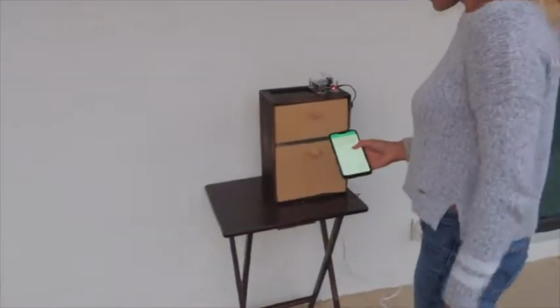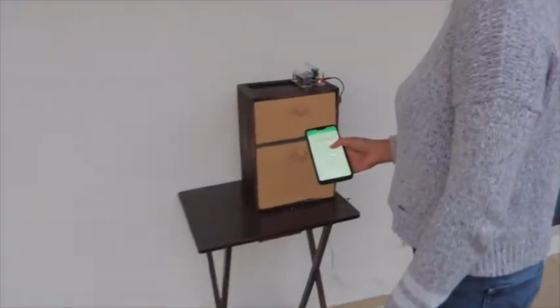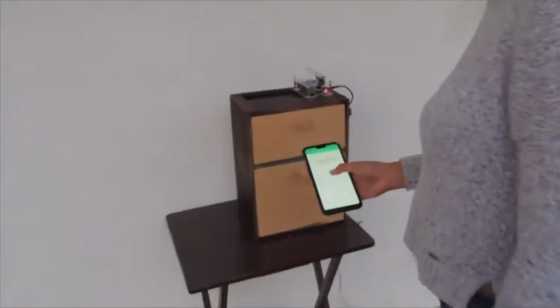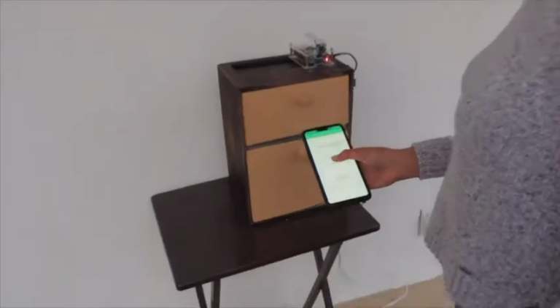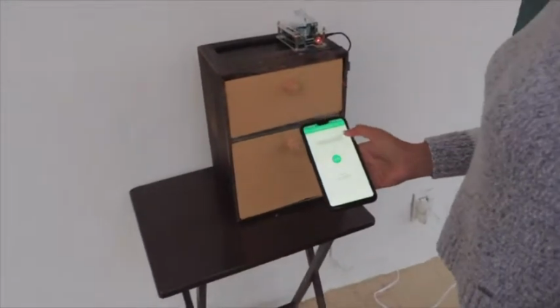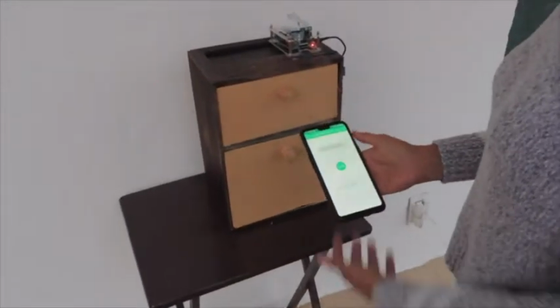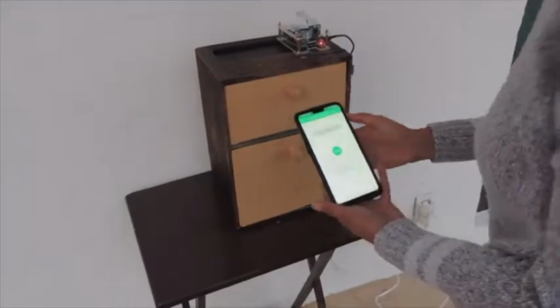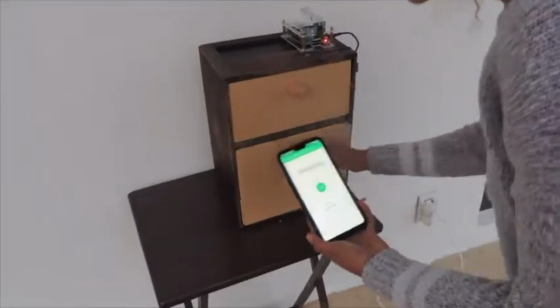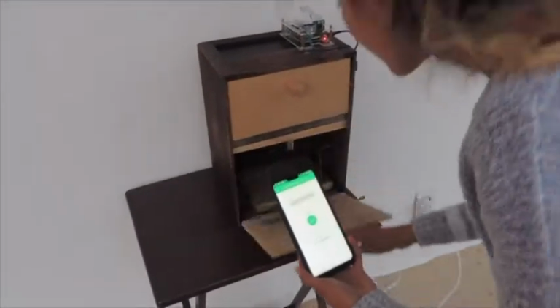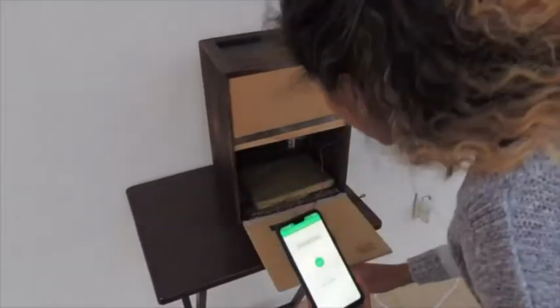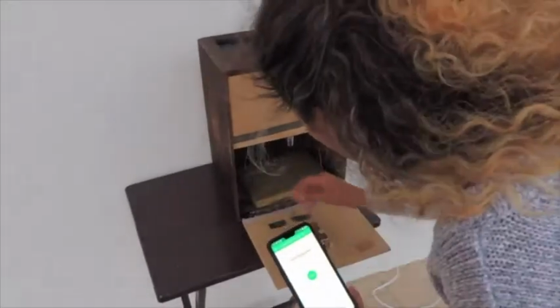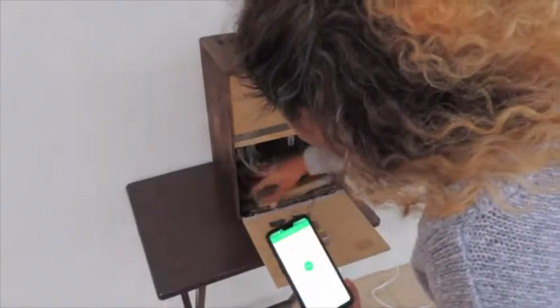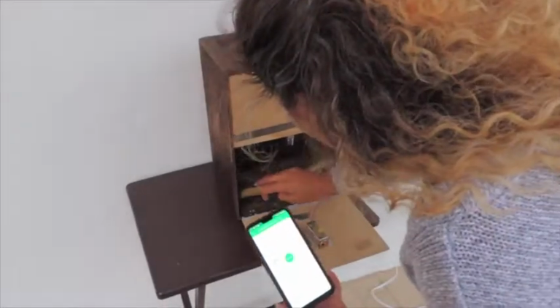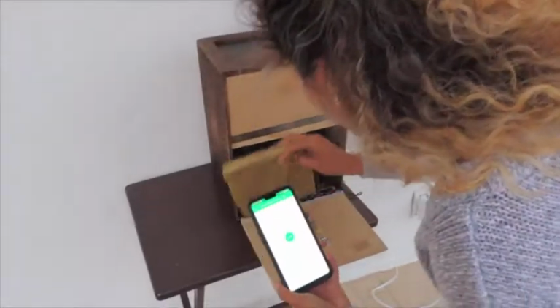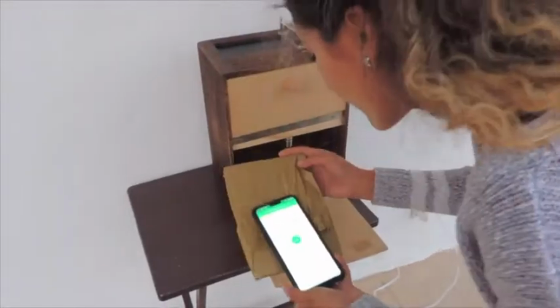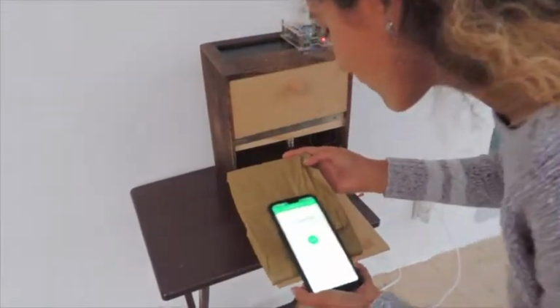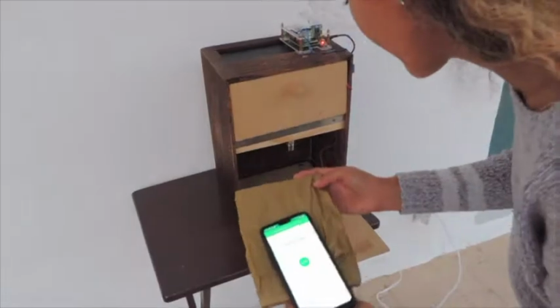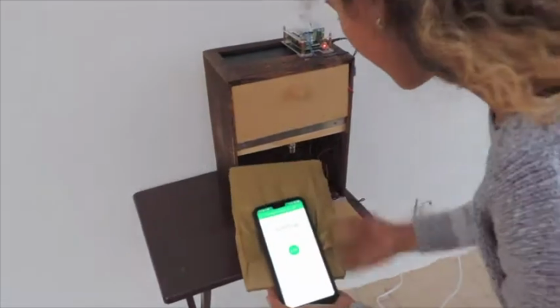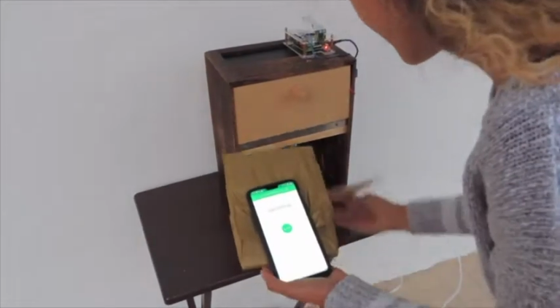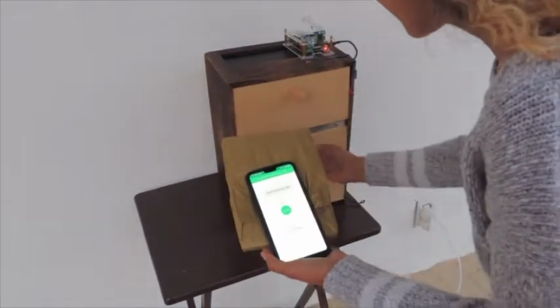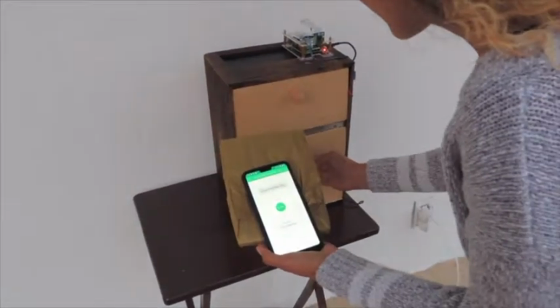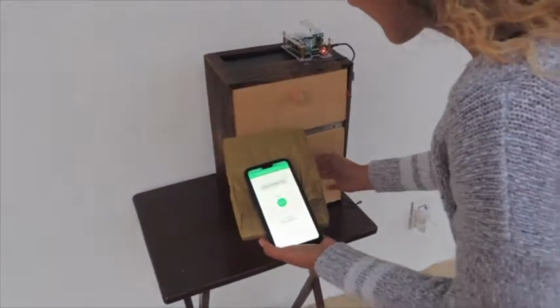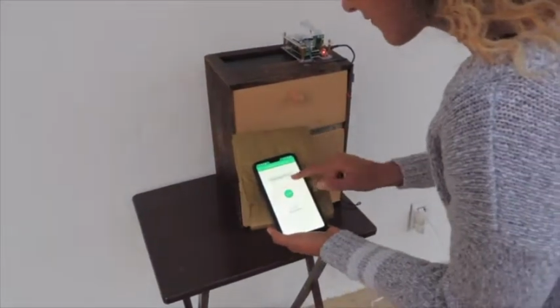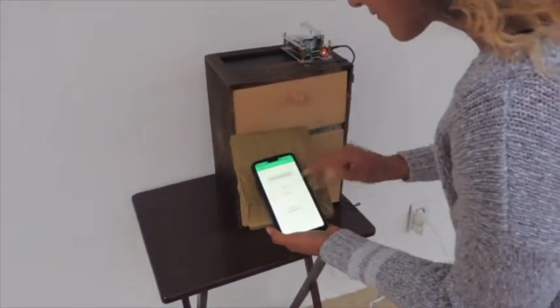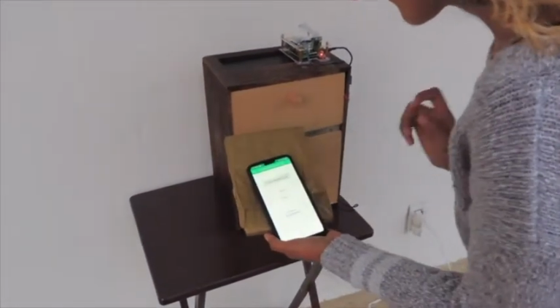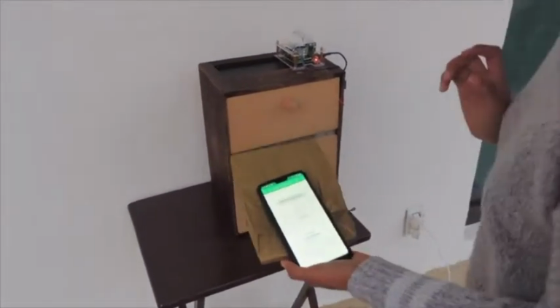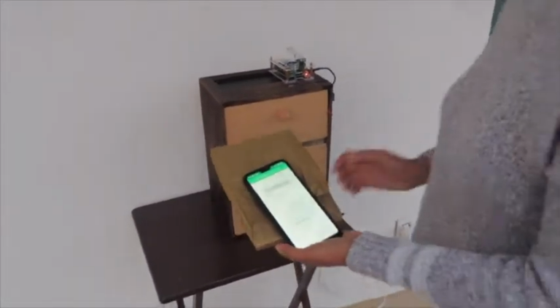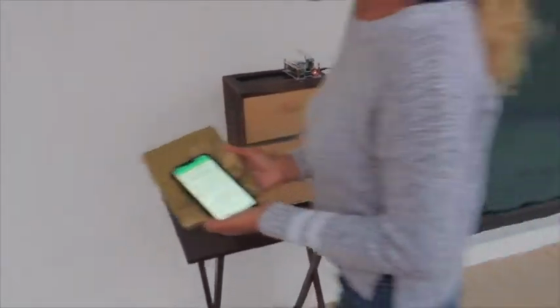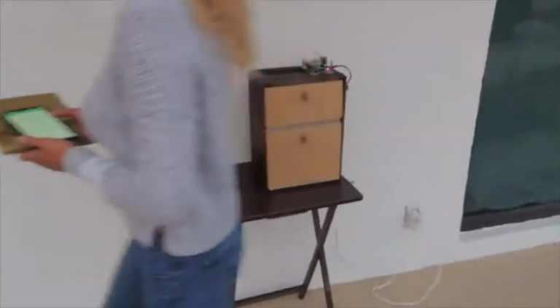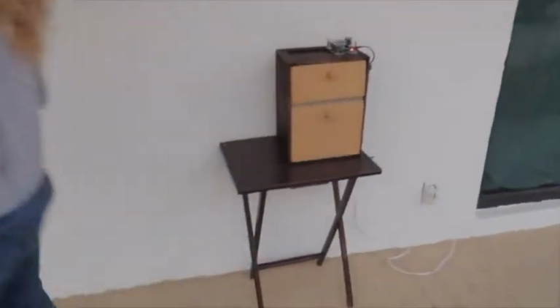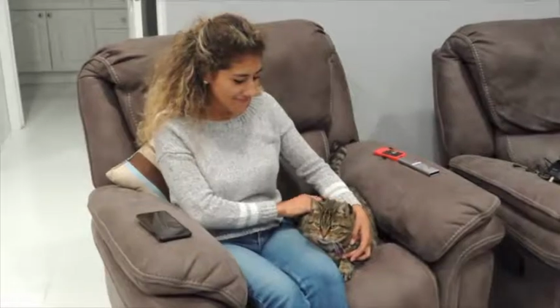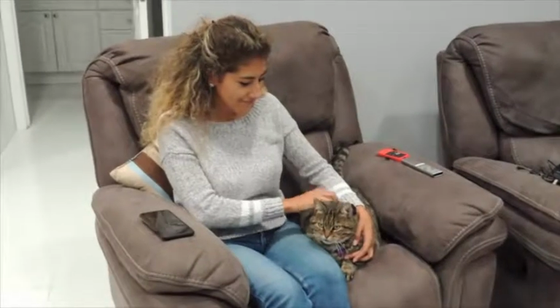With the smart mailbox, the delivery person will deliver your package in the top section of the box. As it closes, the package falls to the bottom section, in which the user has an app to obtain access and retrieve their package safely.